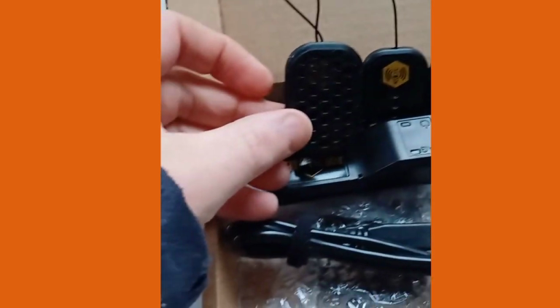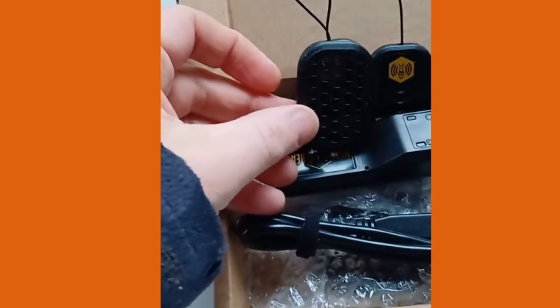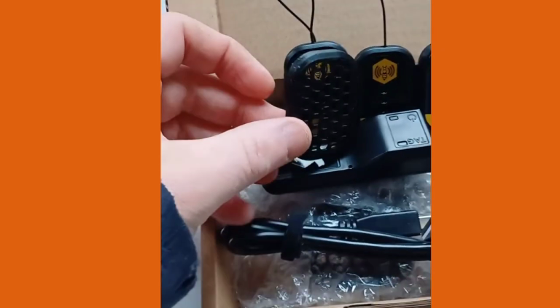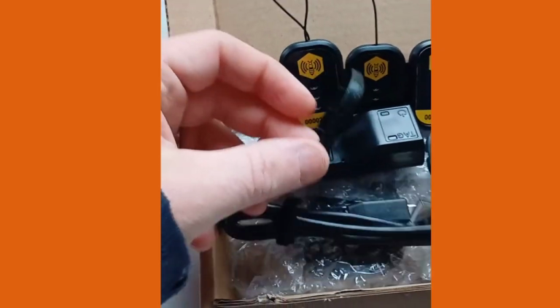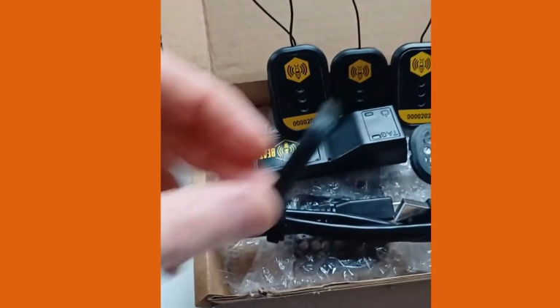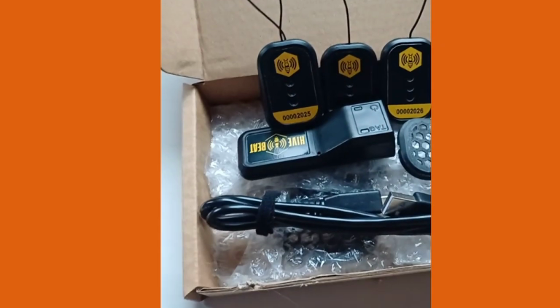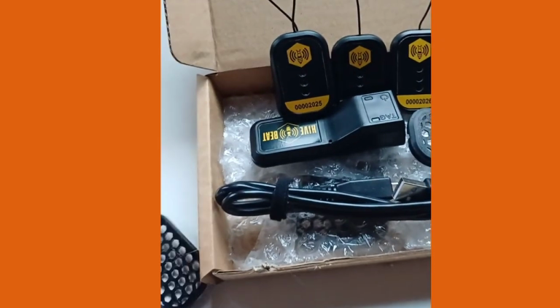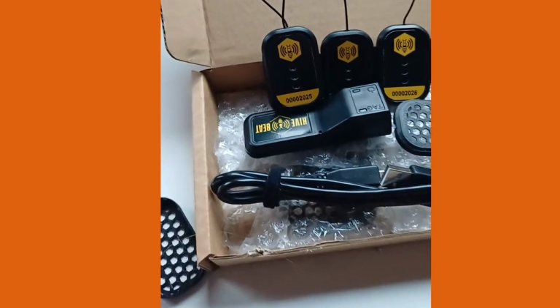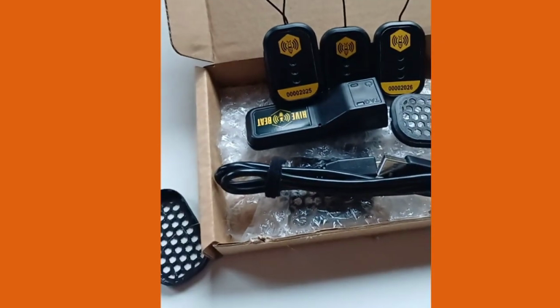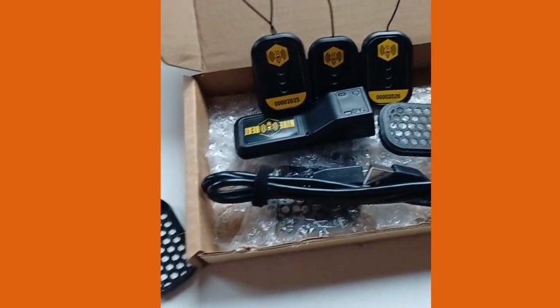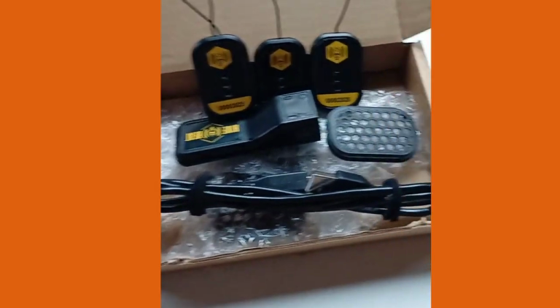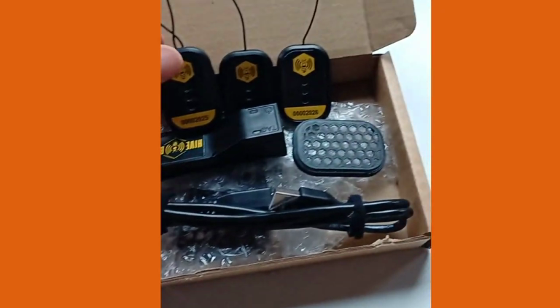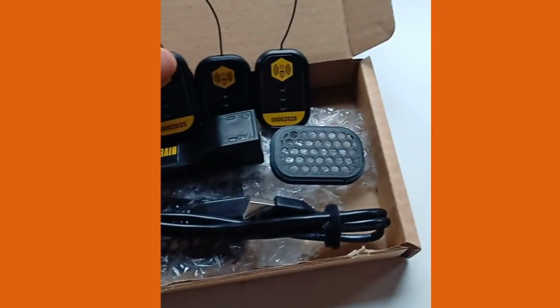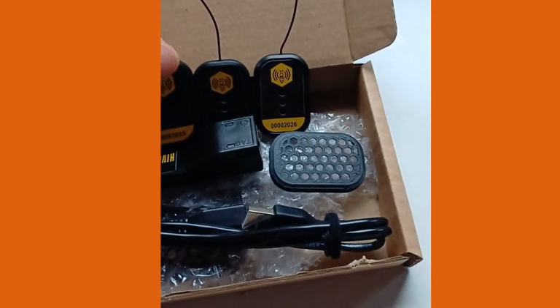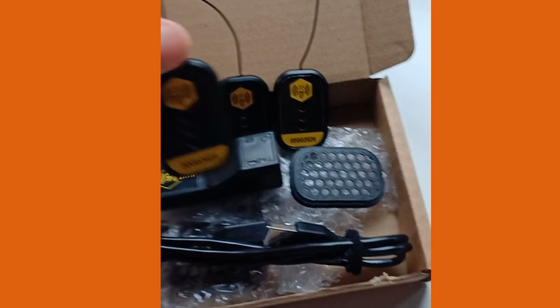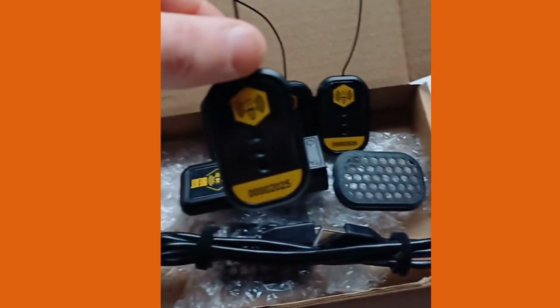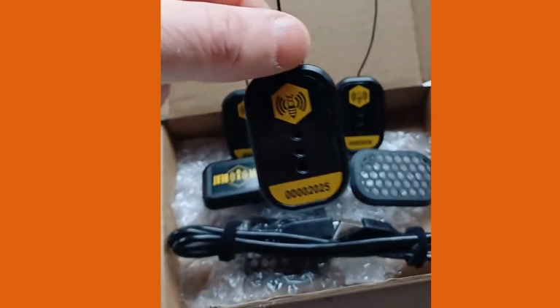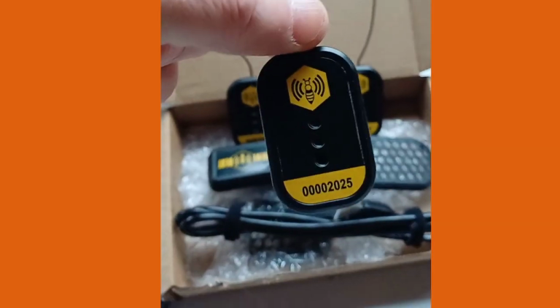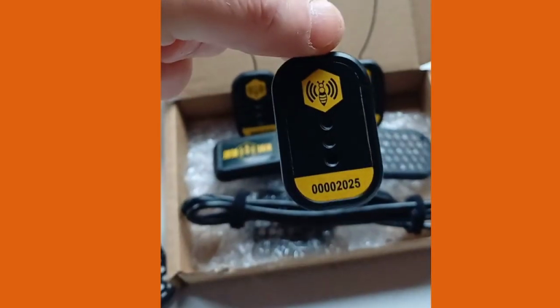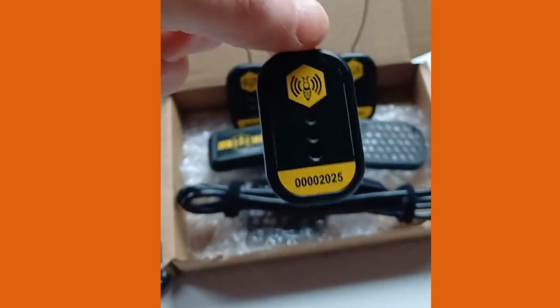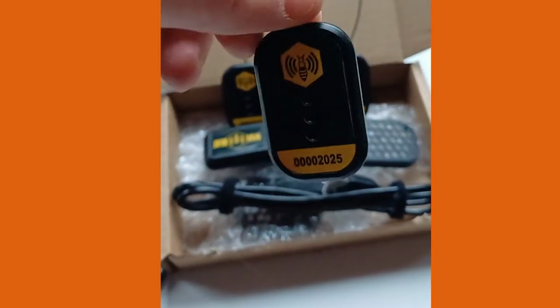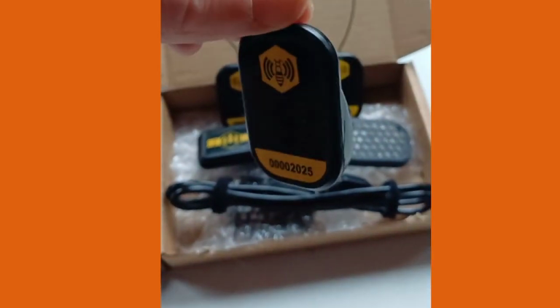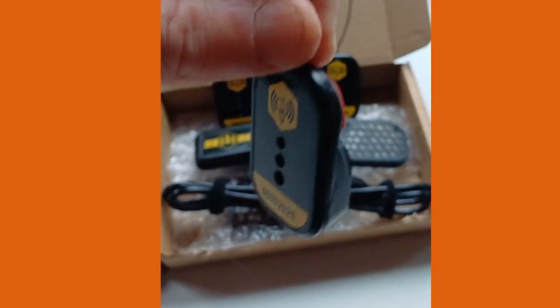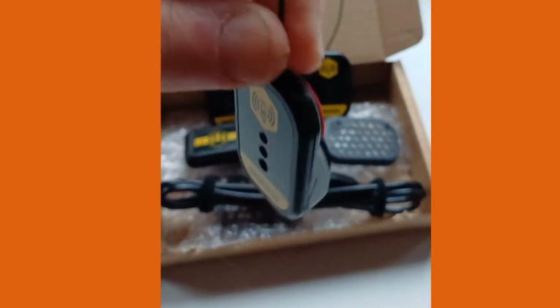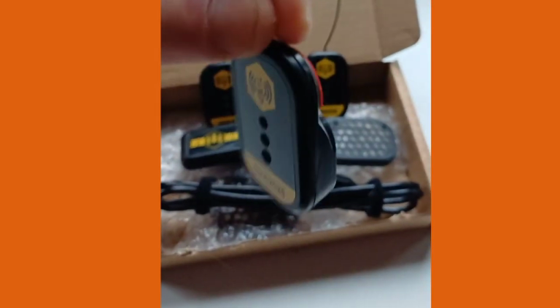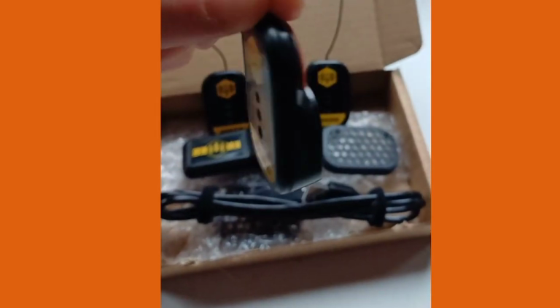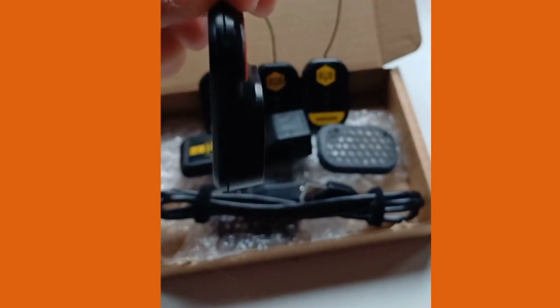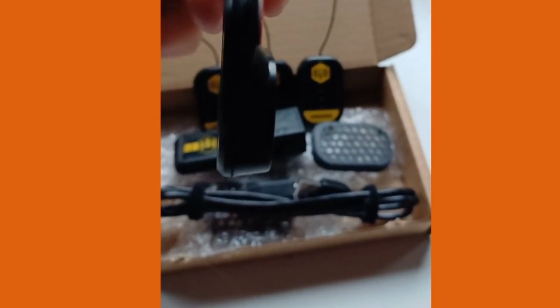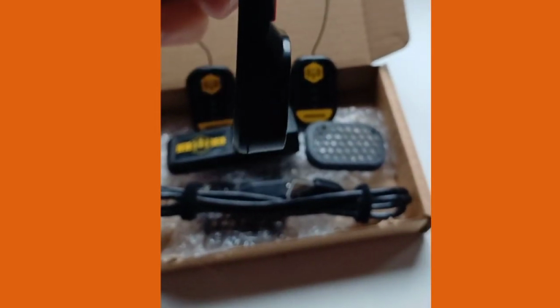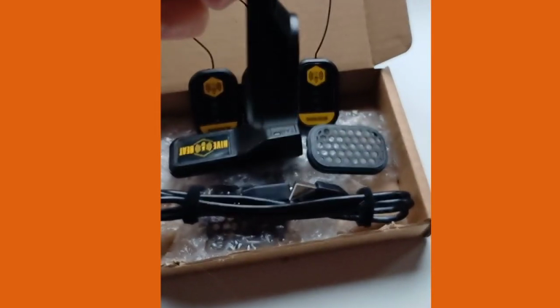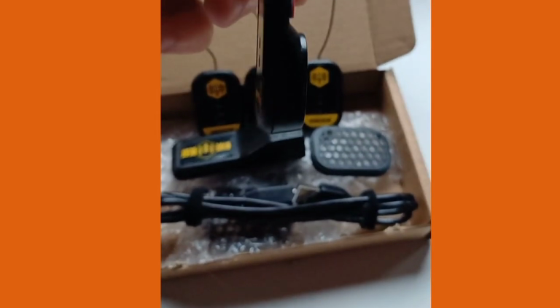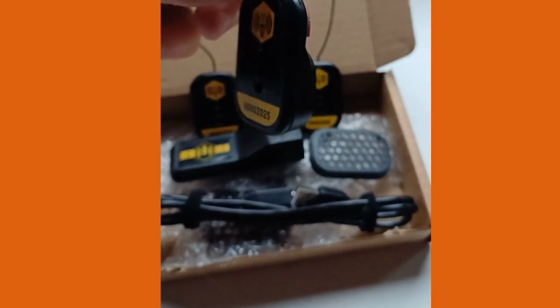I'll be doing a video actually when we do the install, but I thought I'd give a quick preview today. It's a real nice slimline unit, nice and small. It's got good battery life as well.